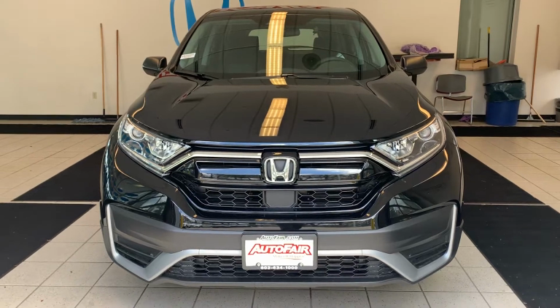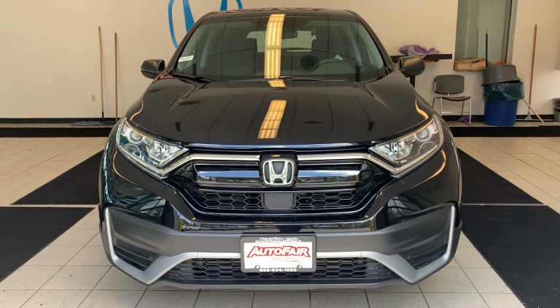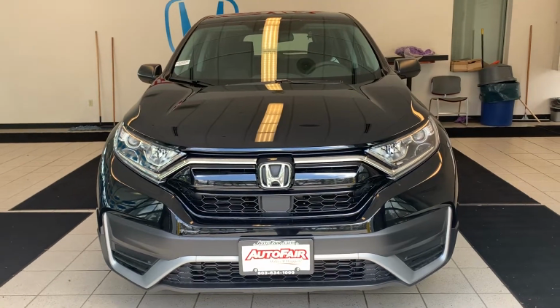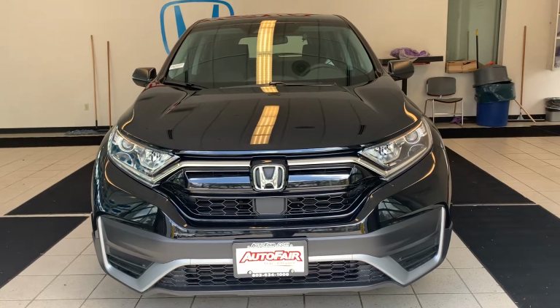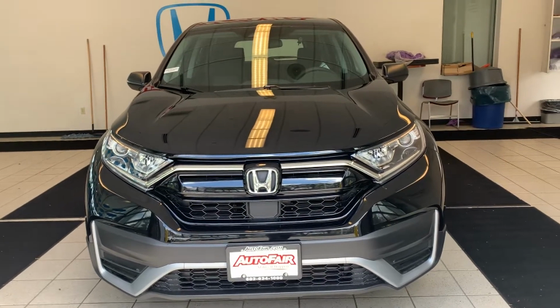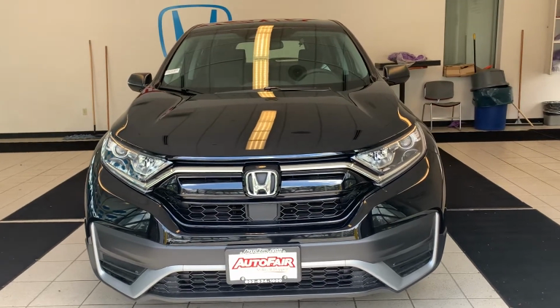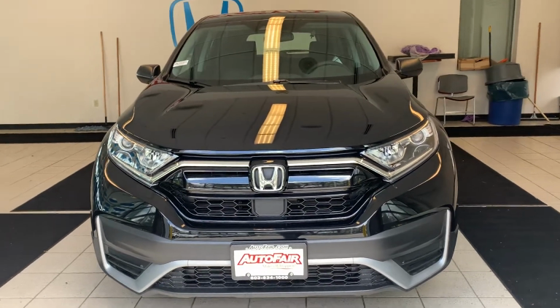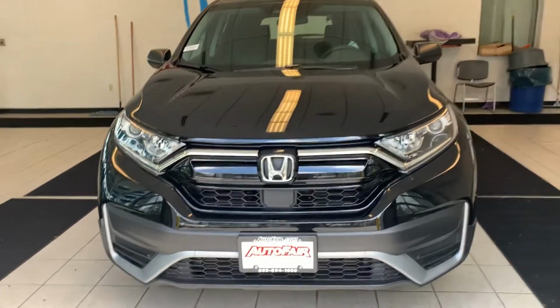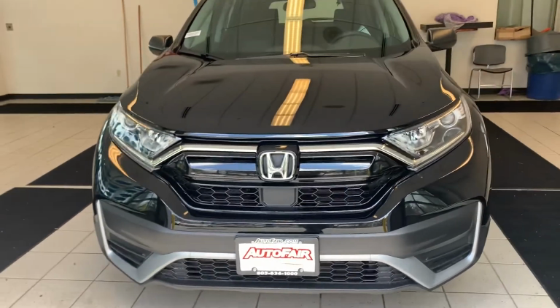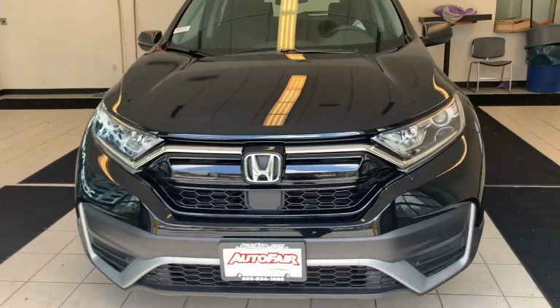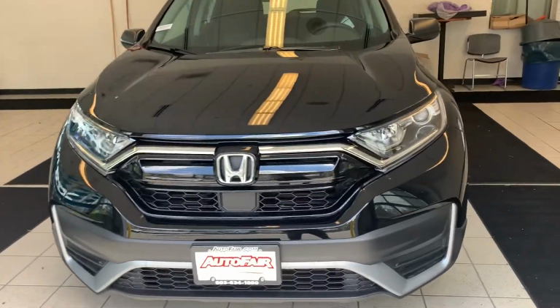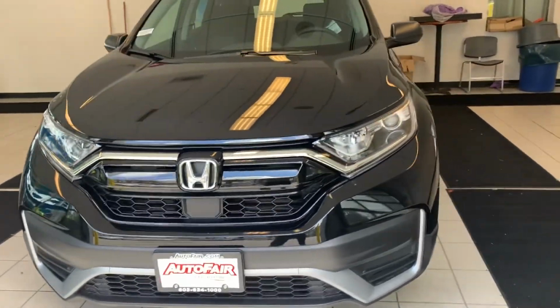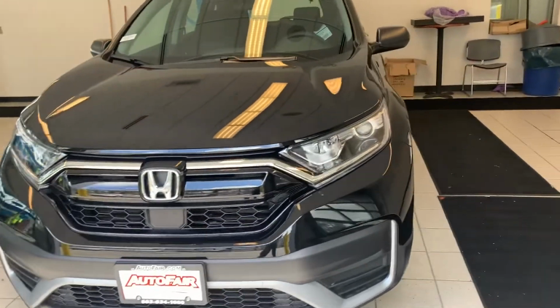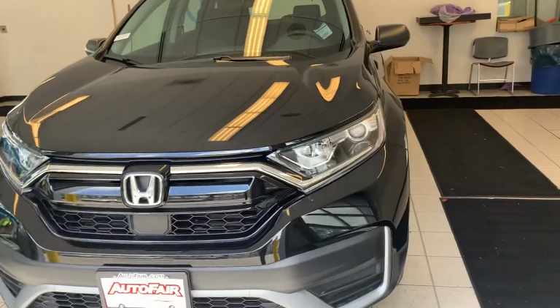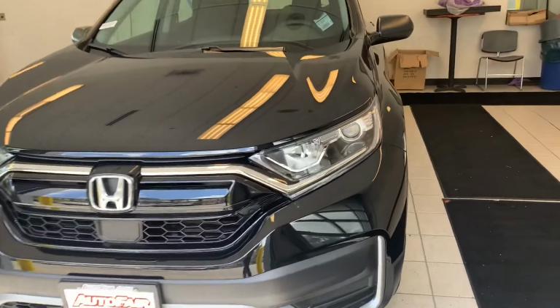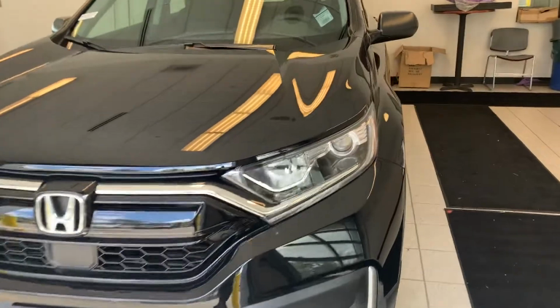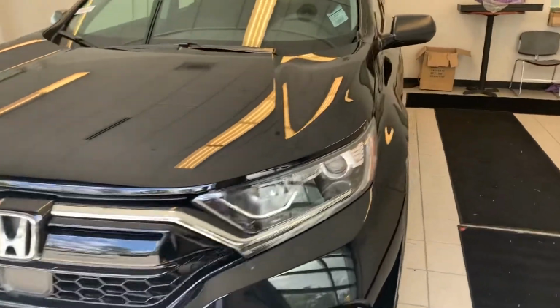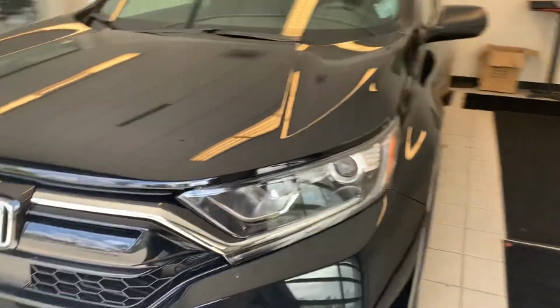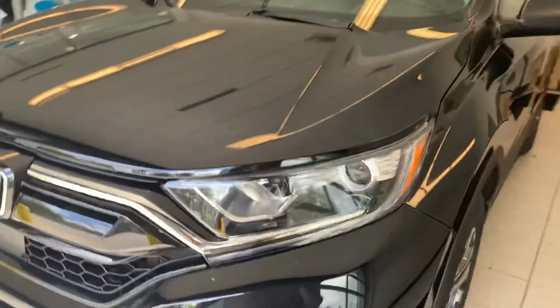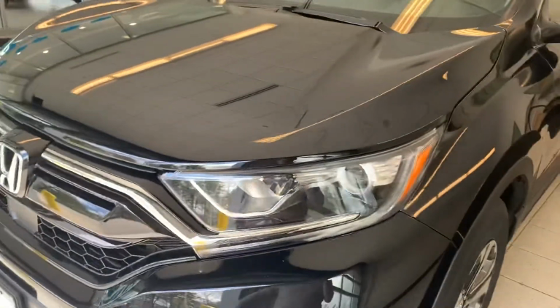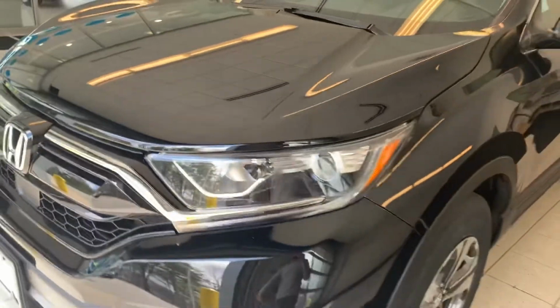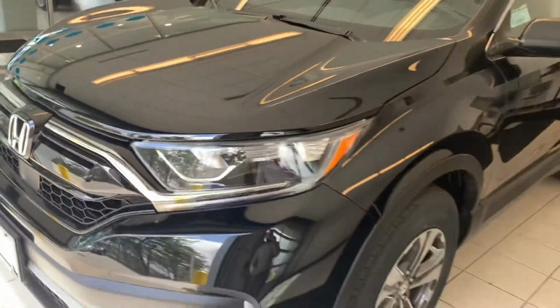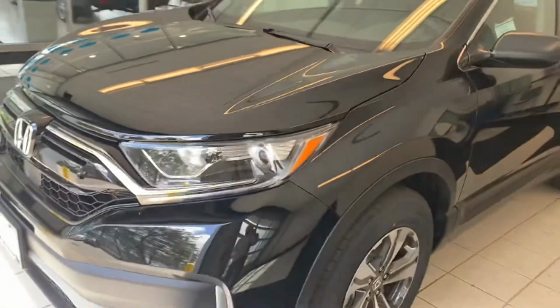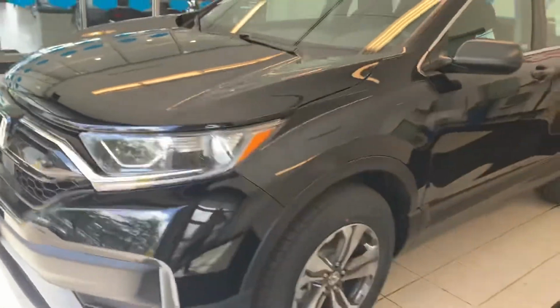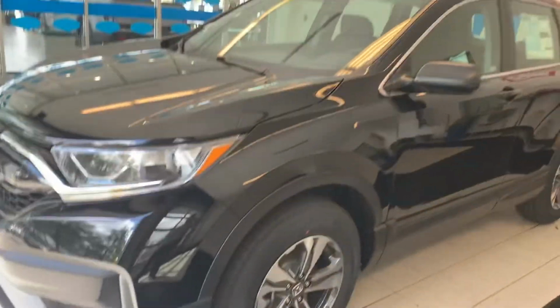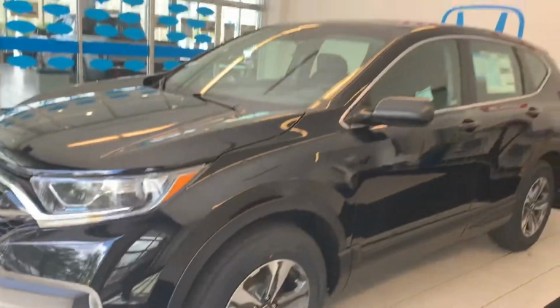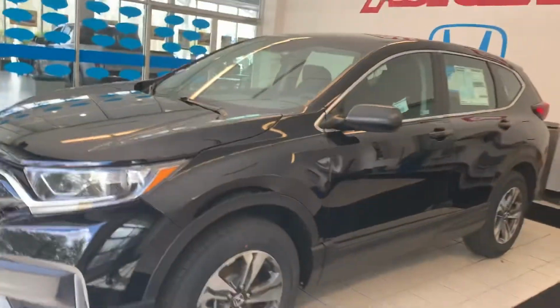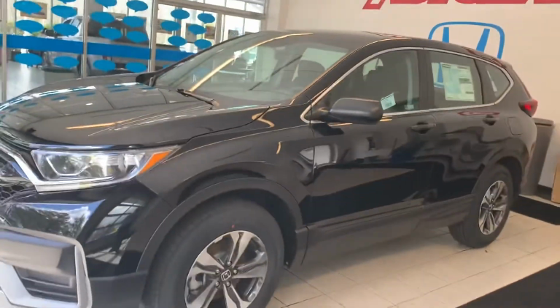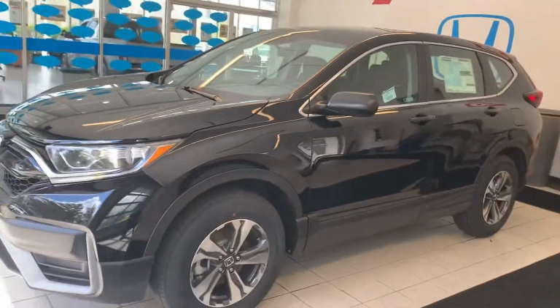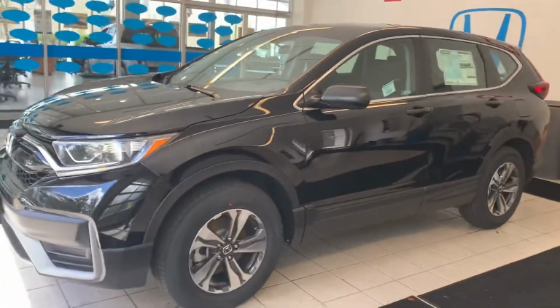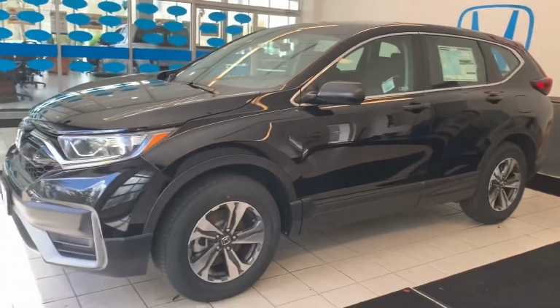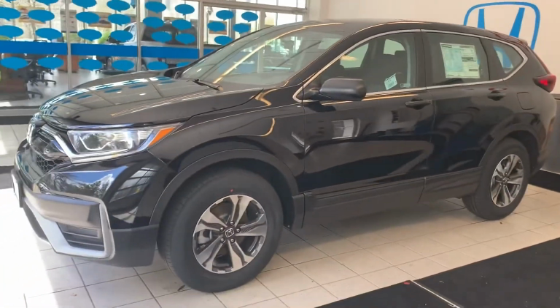Hey, what's going on Katrina? This is Adam over at AutoFair Honda in Manchester, New Hampshire. I just want to take a second here and thank you for reaching out to us and giving us the opportunity here to help you get the vehicle you're looking for.